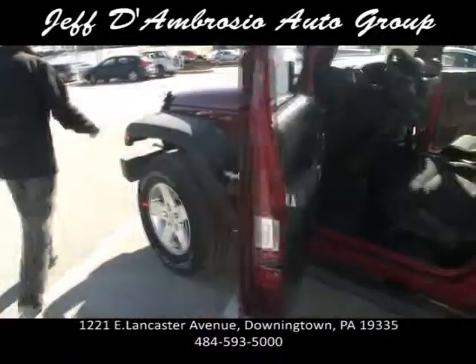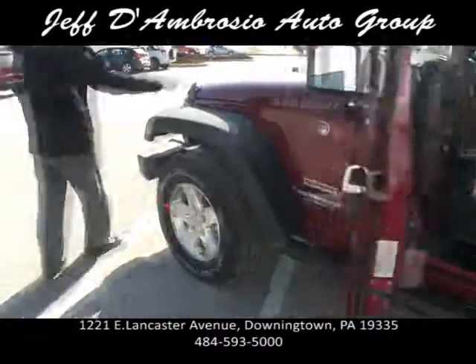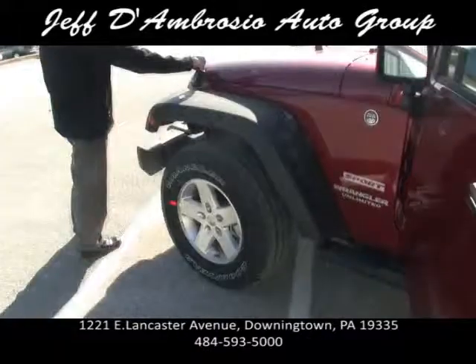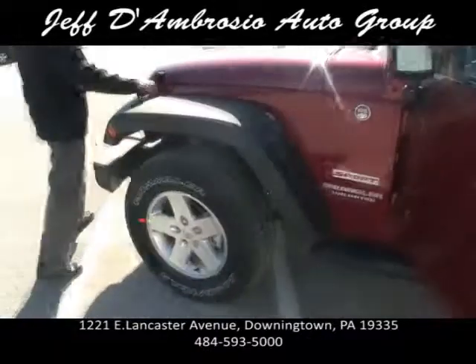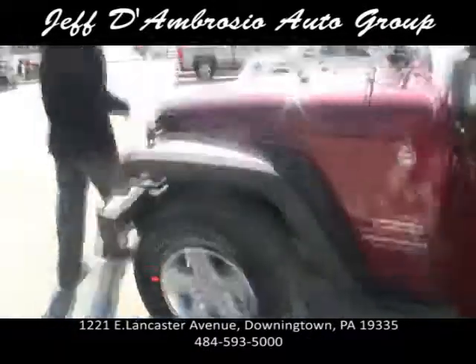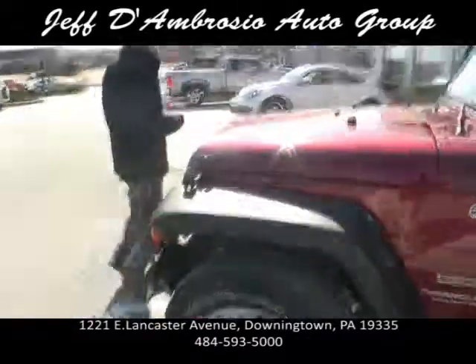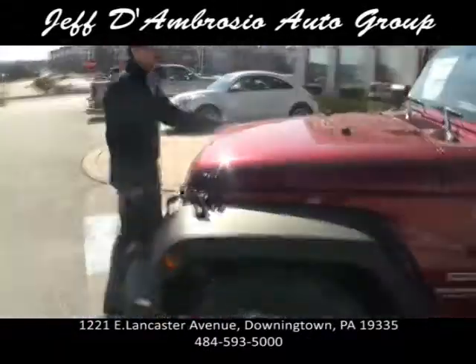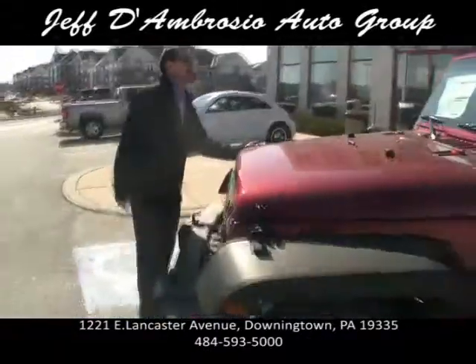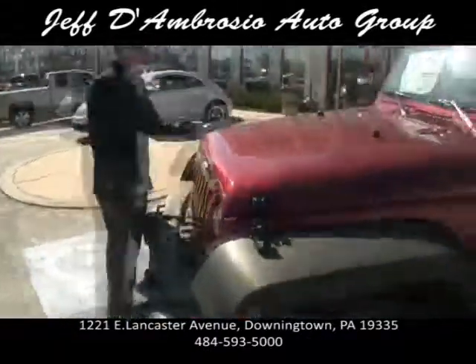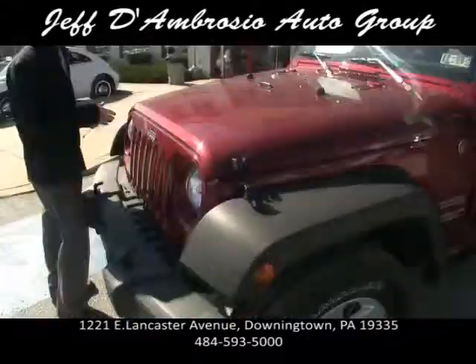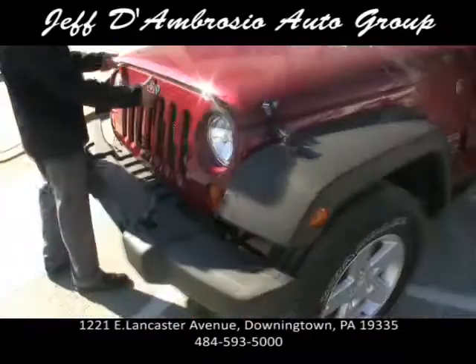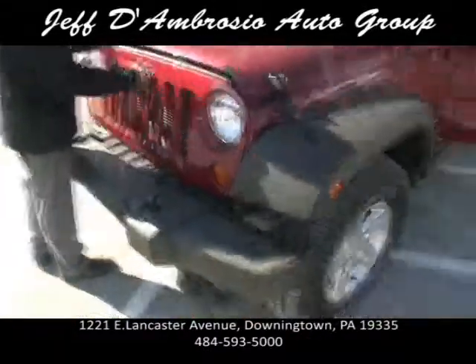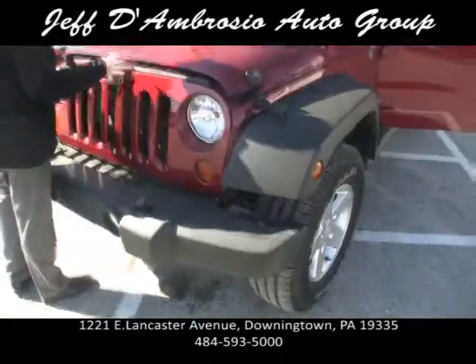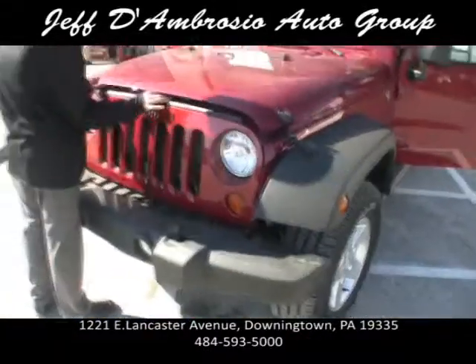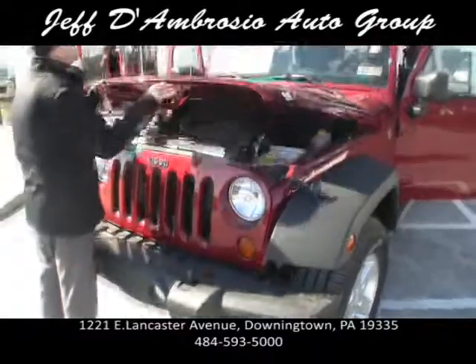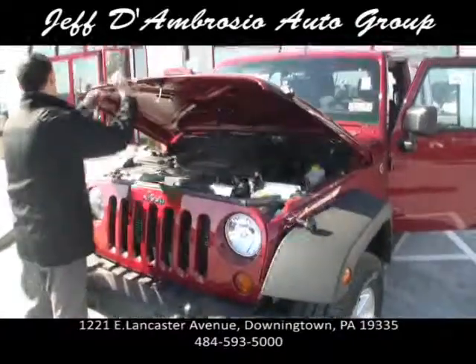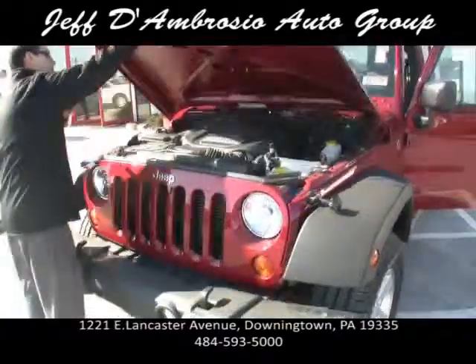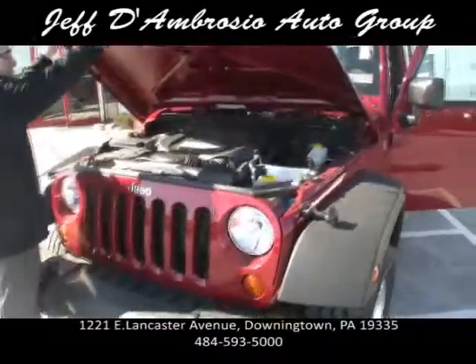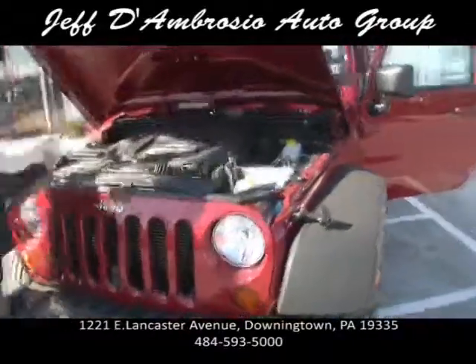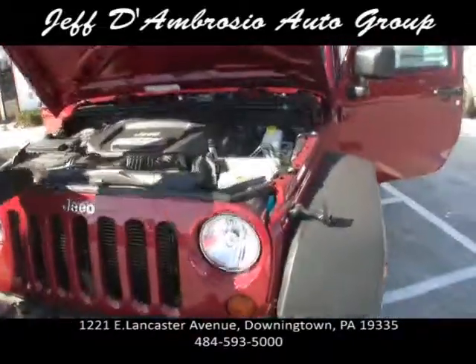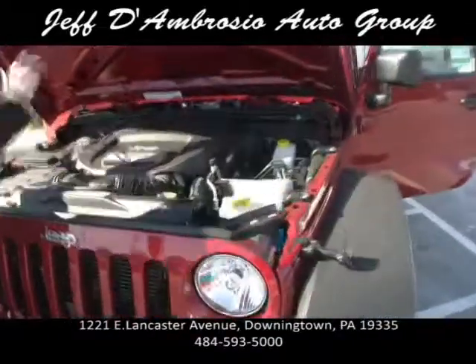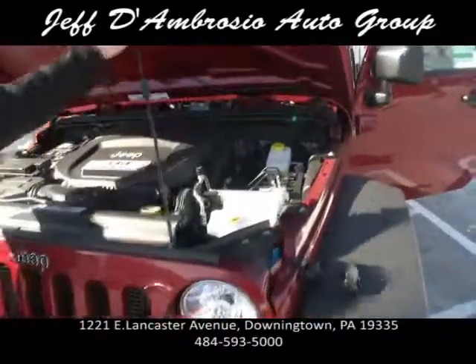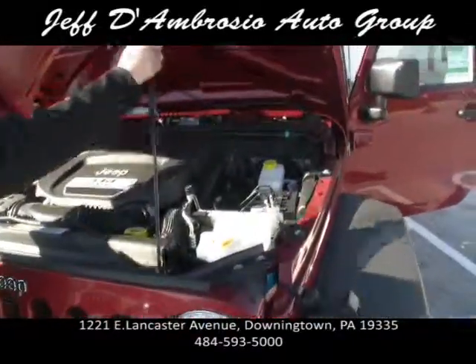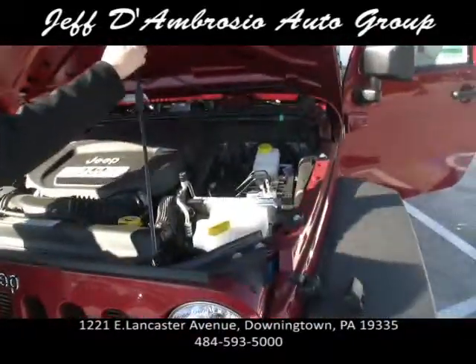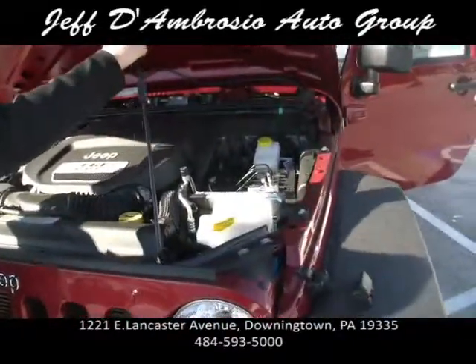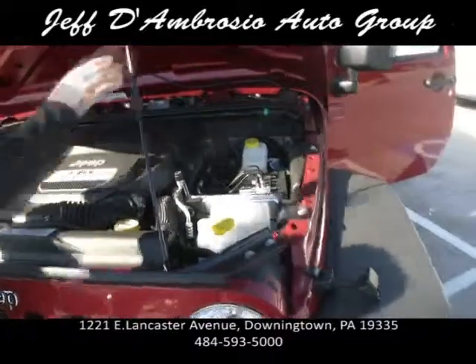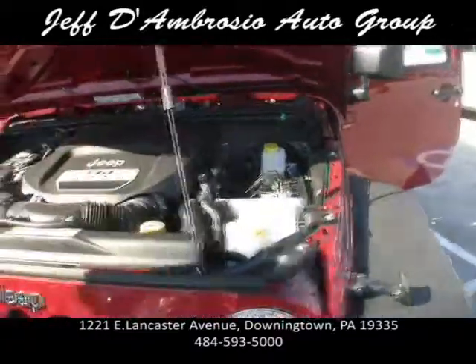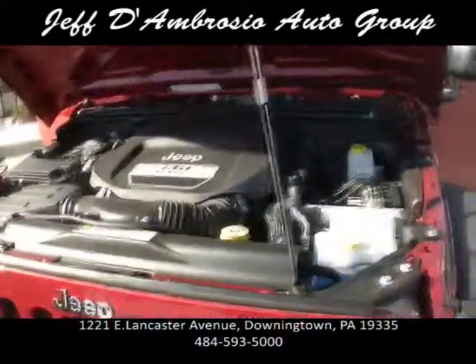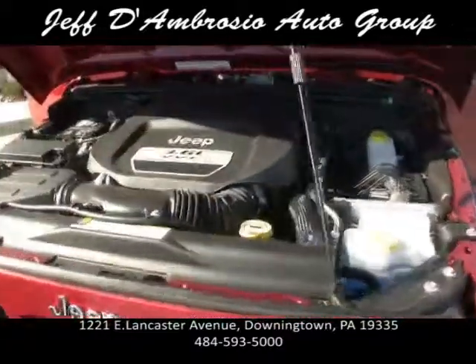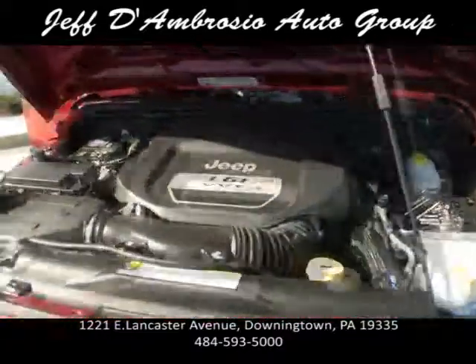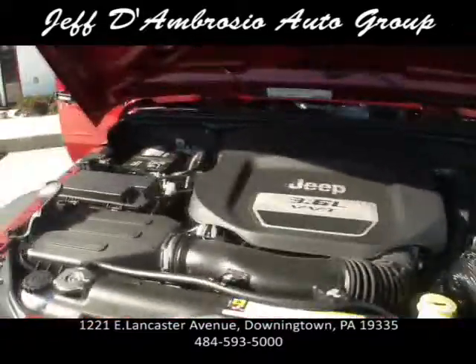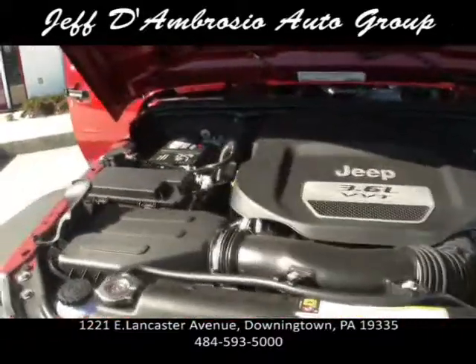This has the 3.6-liter Pentastar engine — a new motor this year which delivers a lot of horsepower and you get great gas mileage on these. Look at that motor — thing's amazing.